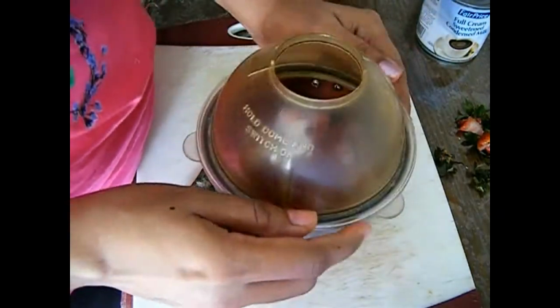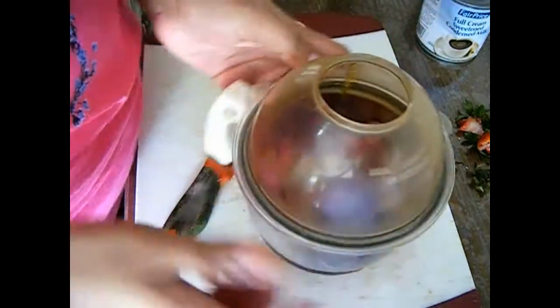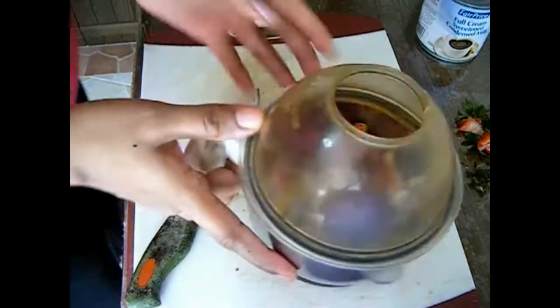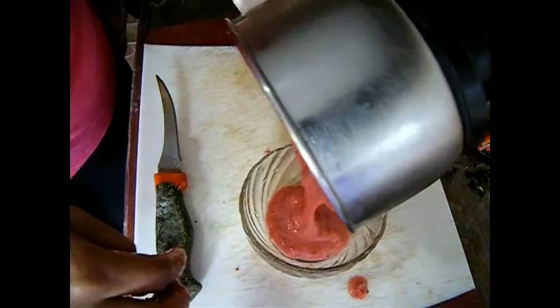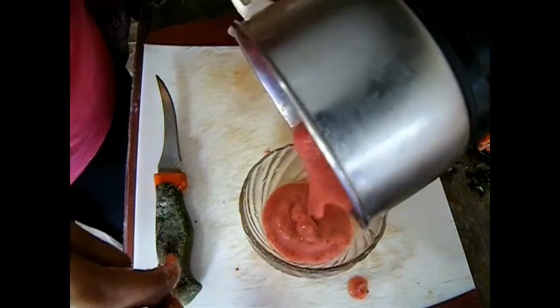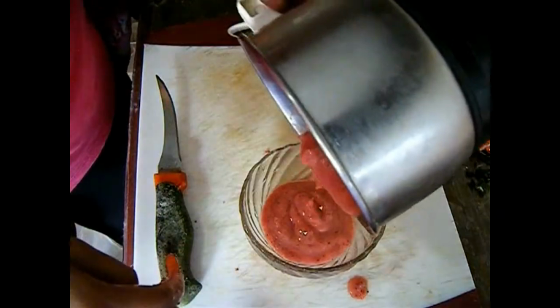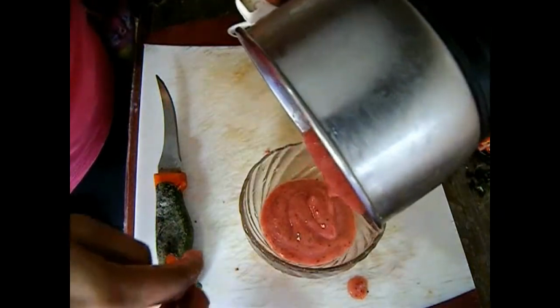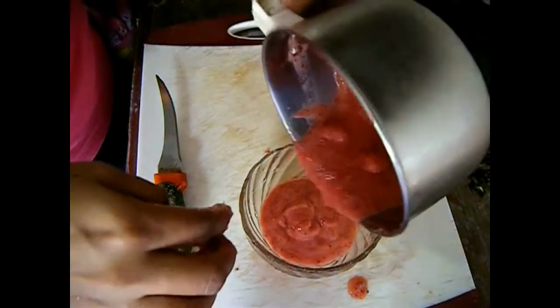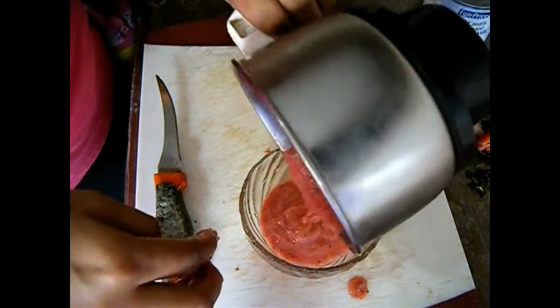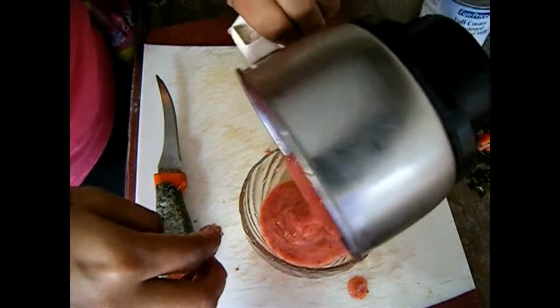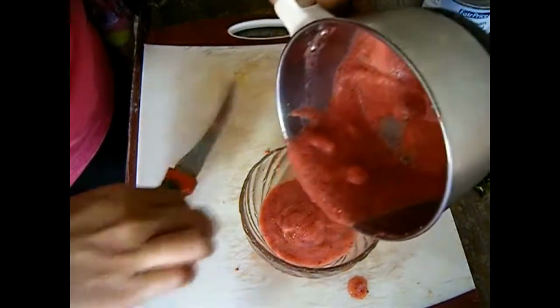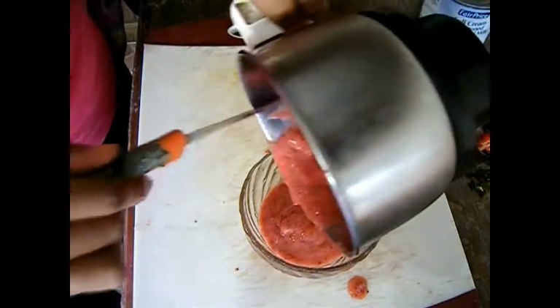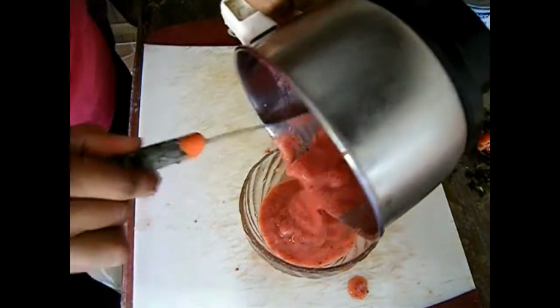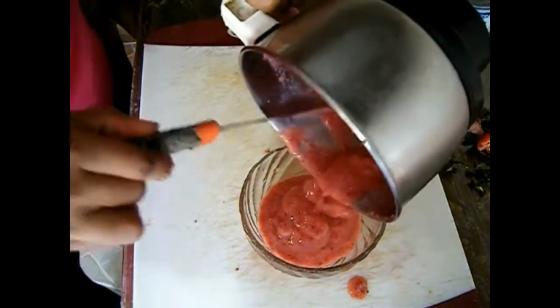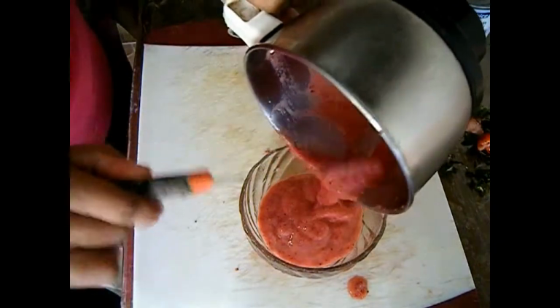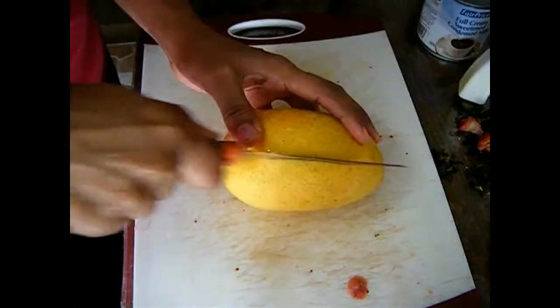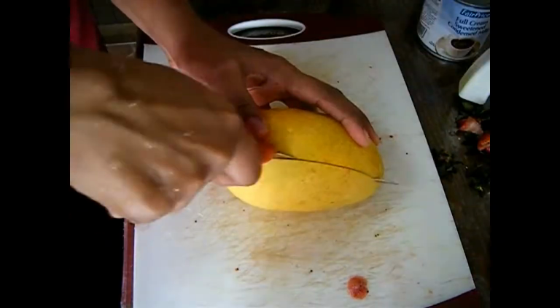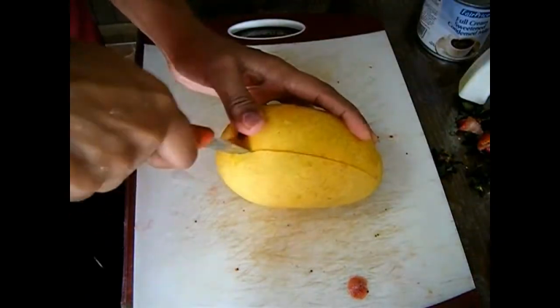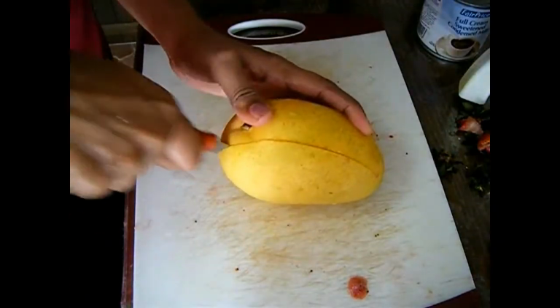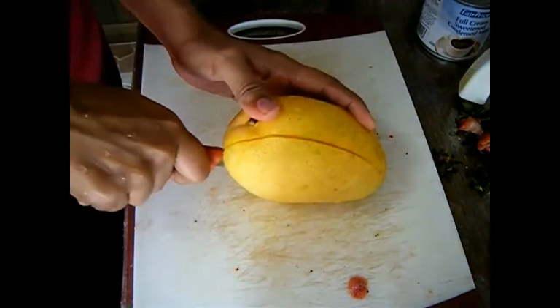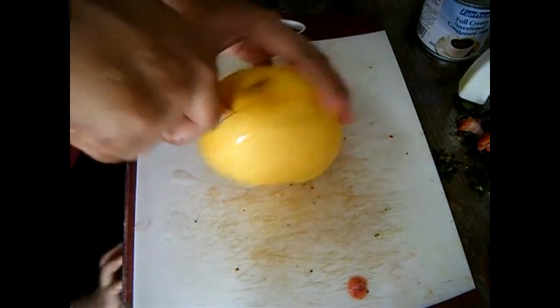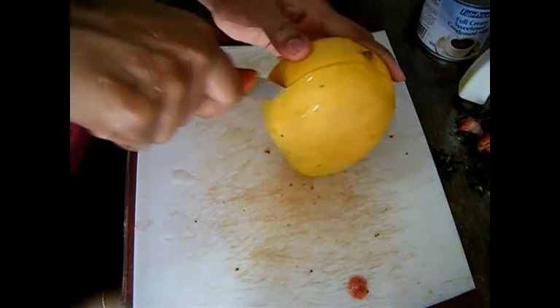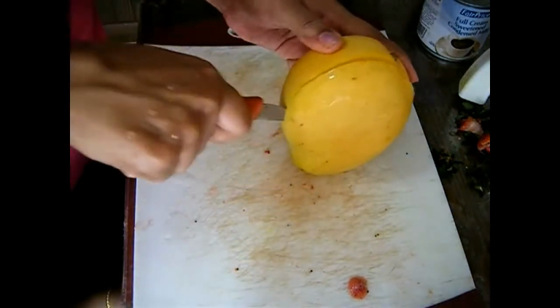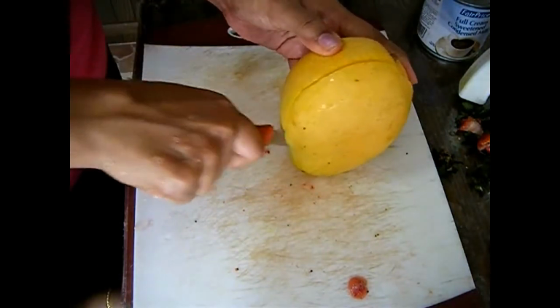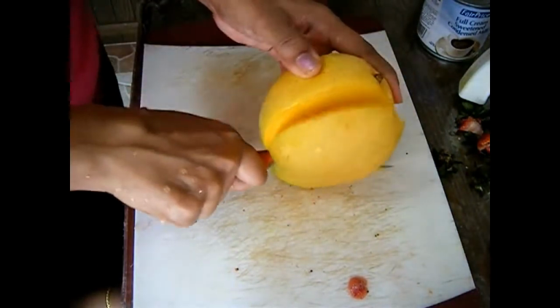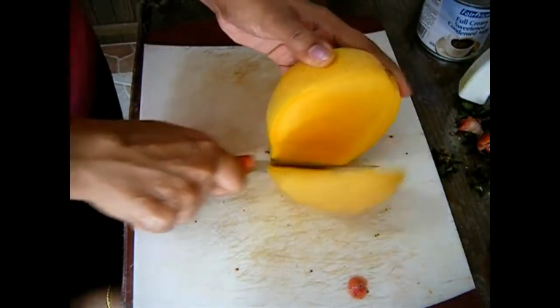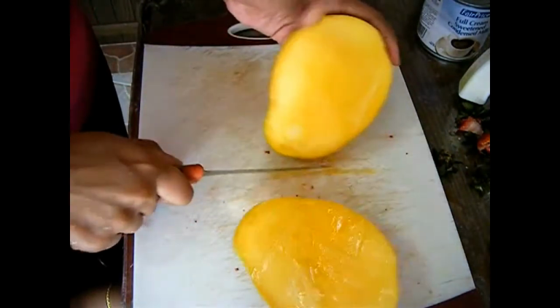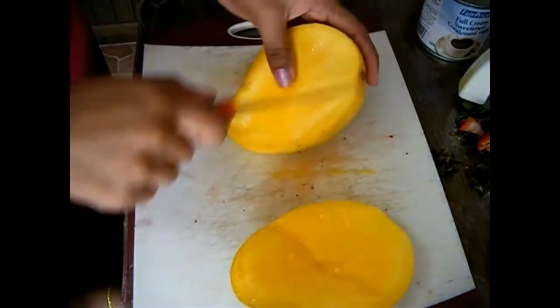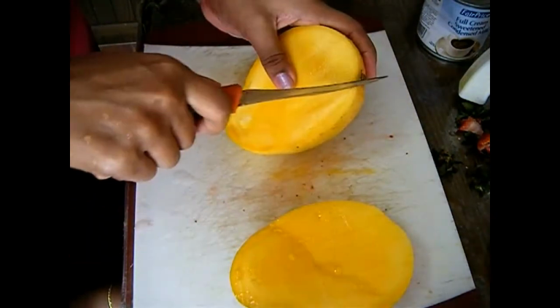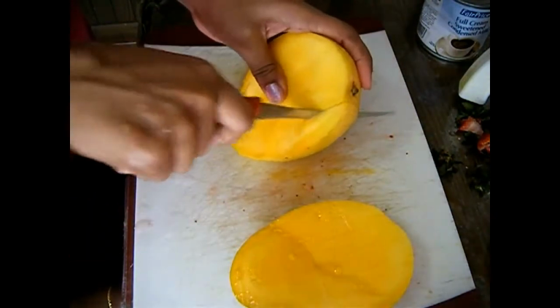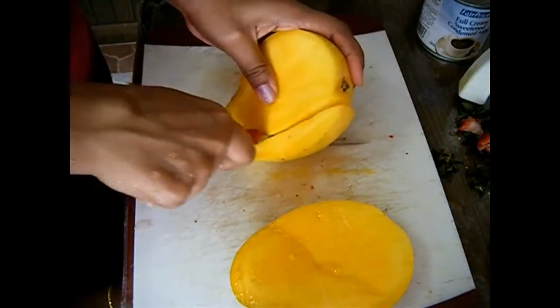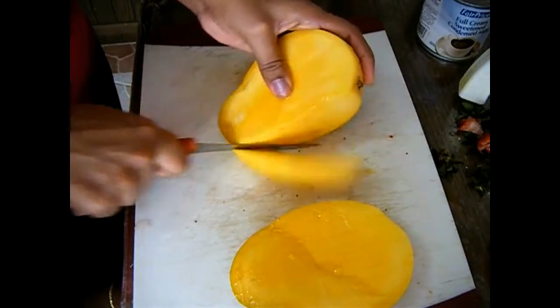Add the strawberries to your blender and blend into a smooth puree. Our strawberry puree is ready — make sure you are not adding any water while blending.